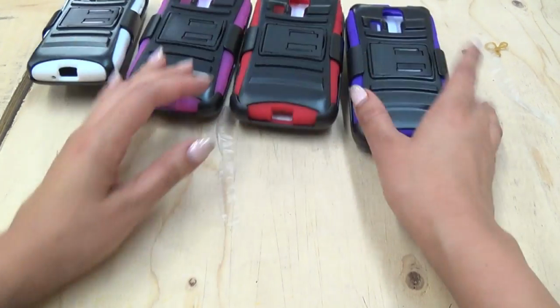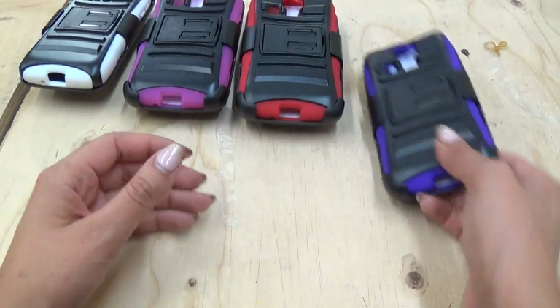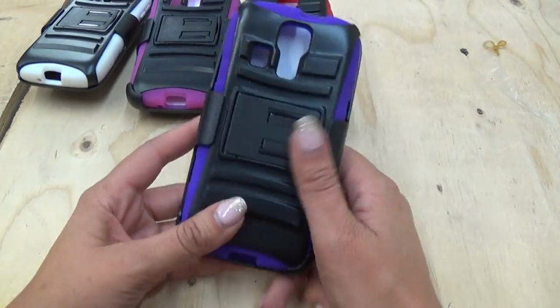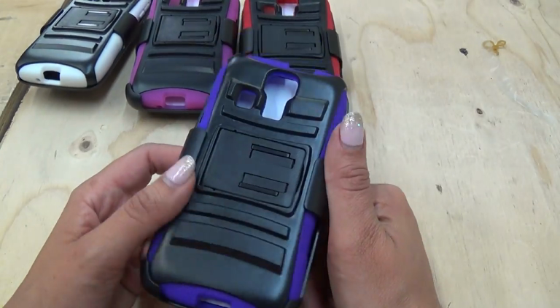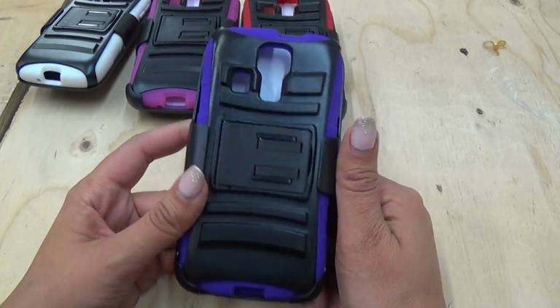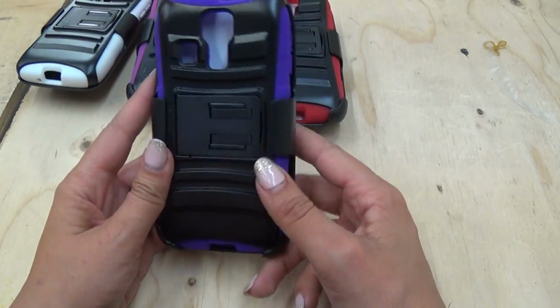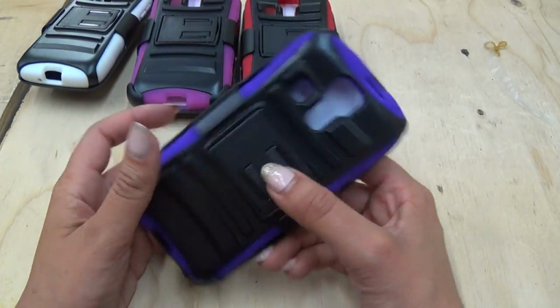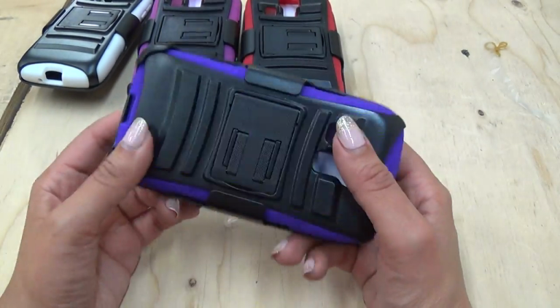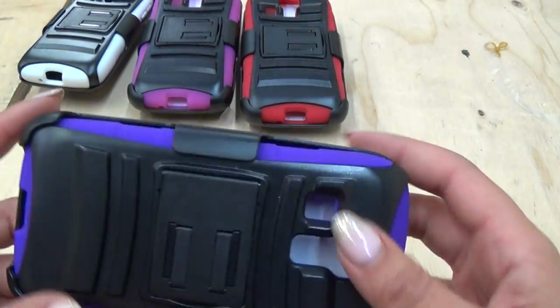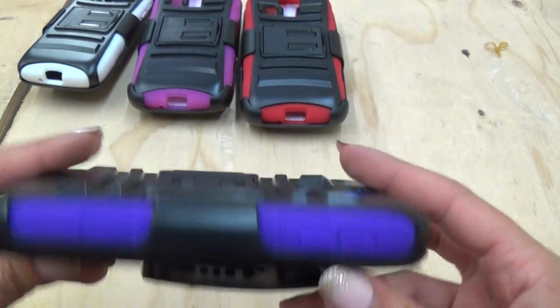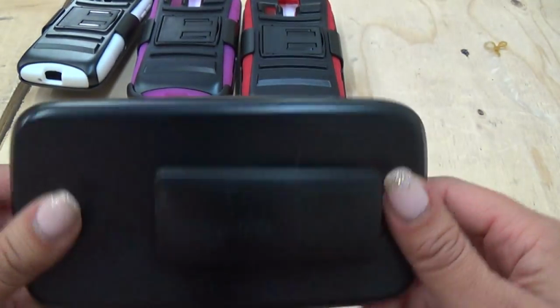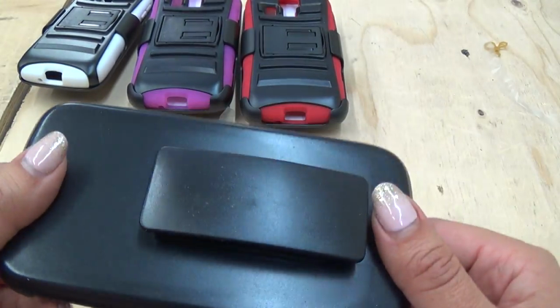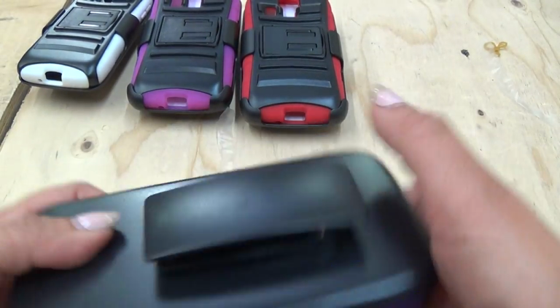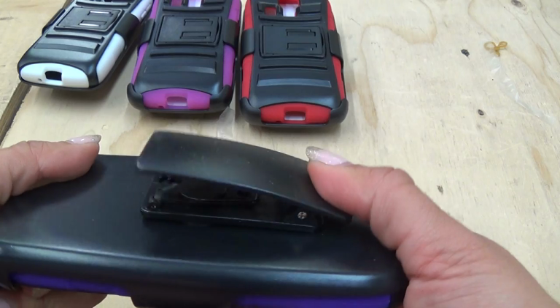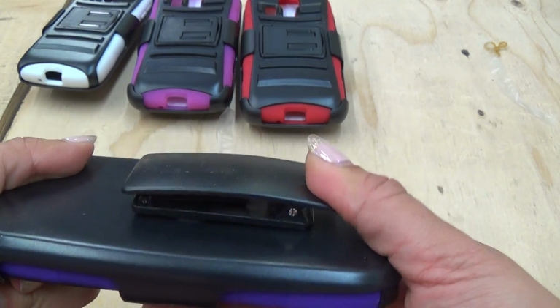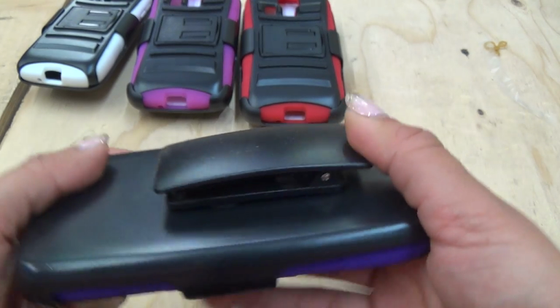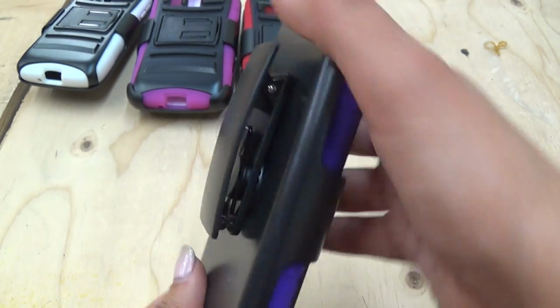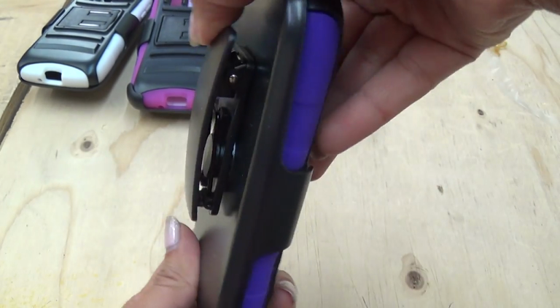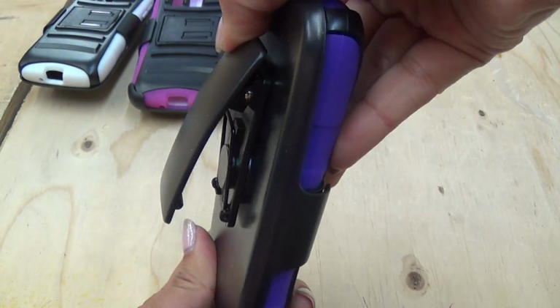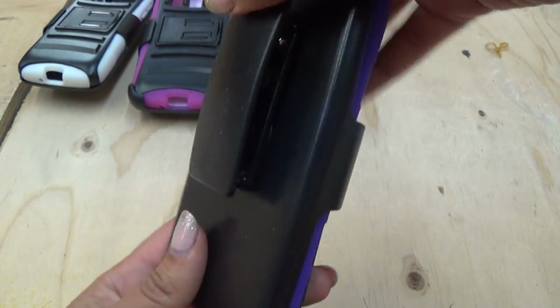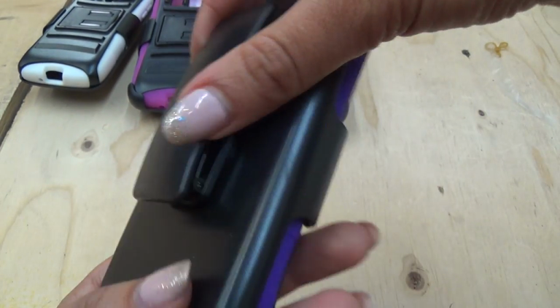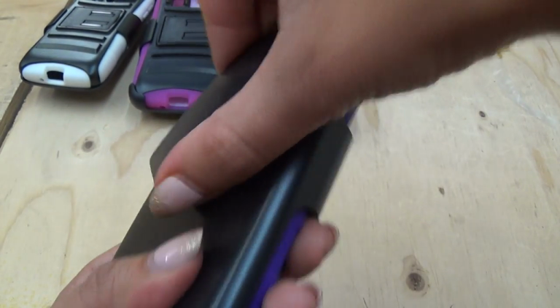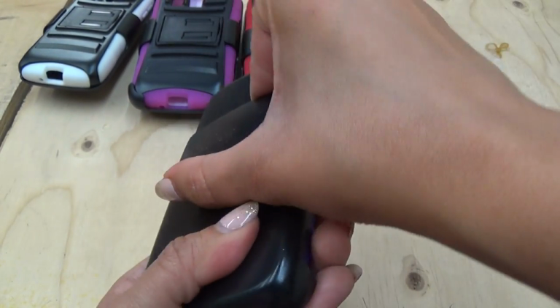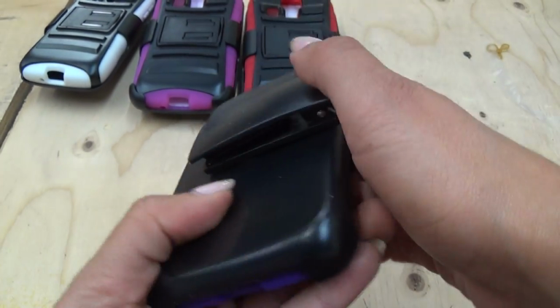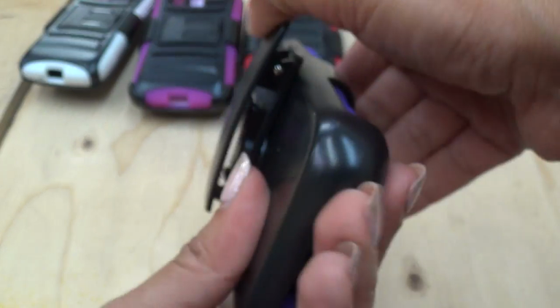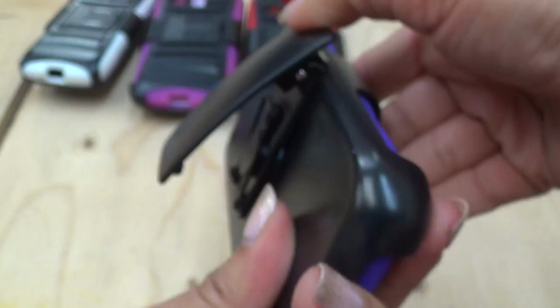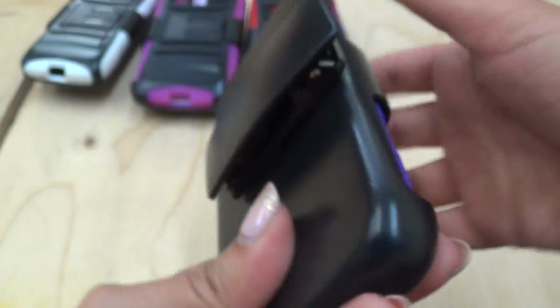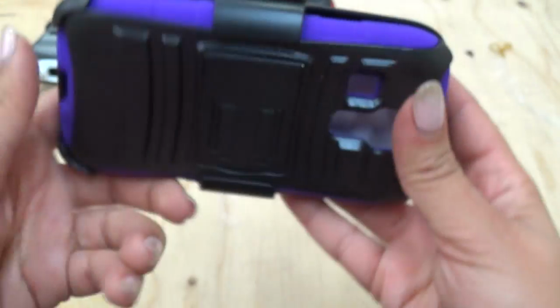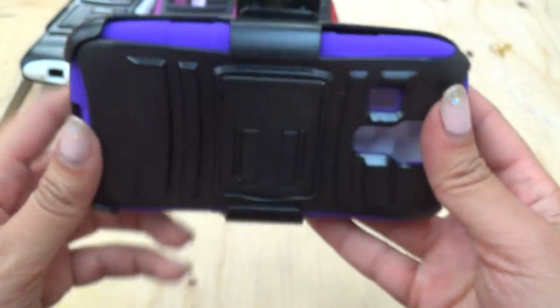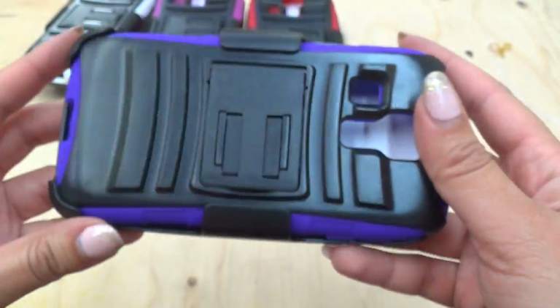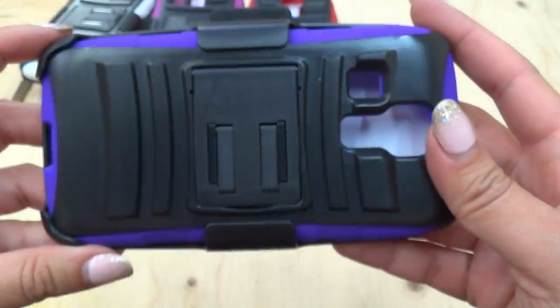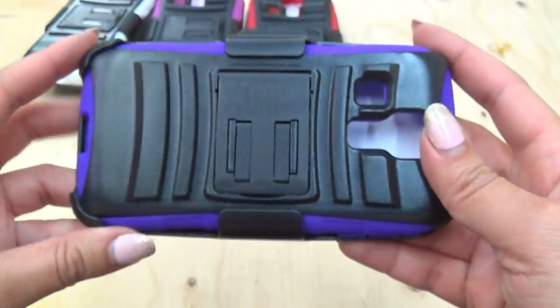I'm just going to really quick show you — this is the case. This is the belt clip. It clips on both this way, and then you can go ahead and turn it, and it clips on this way. So you can put it on two ways.